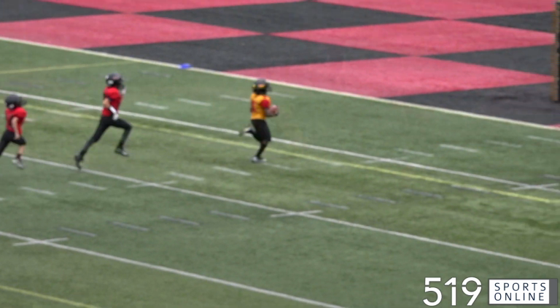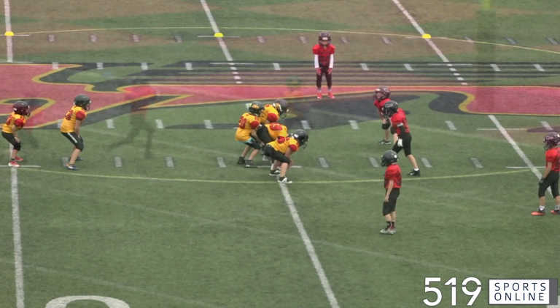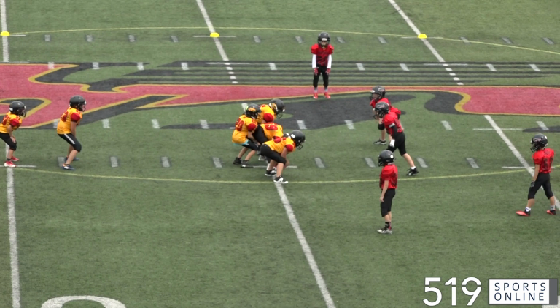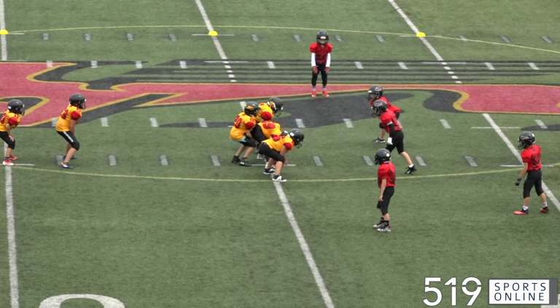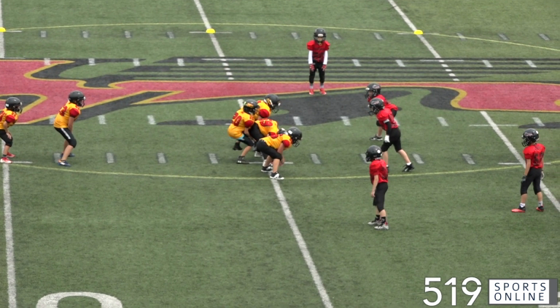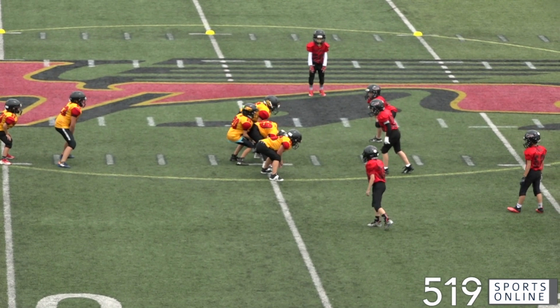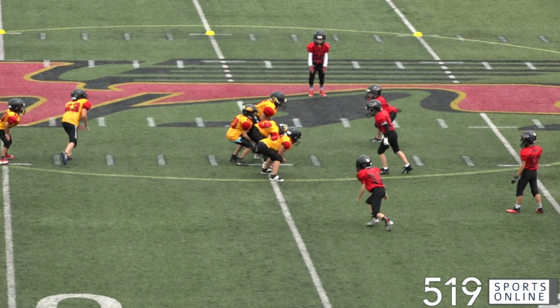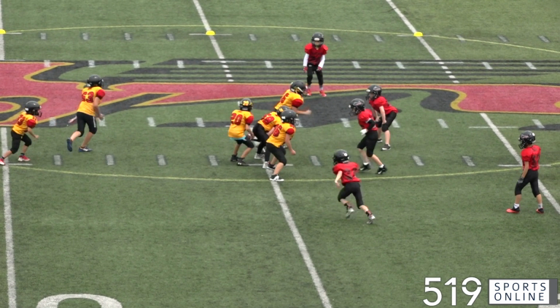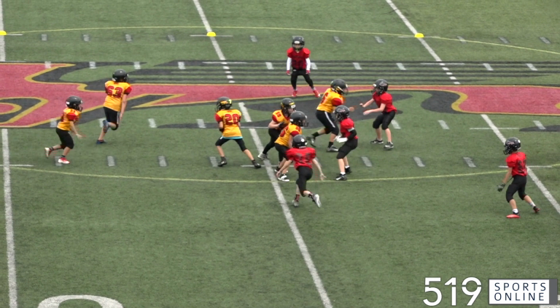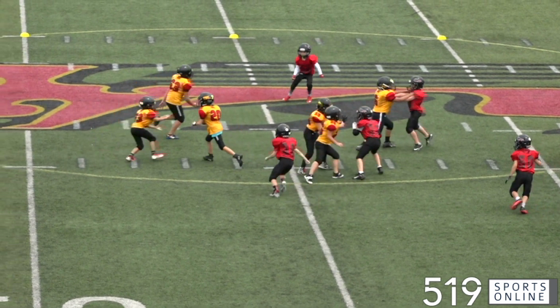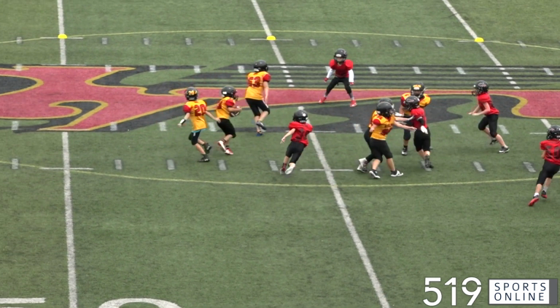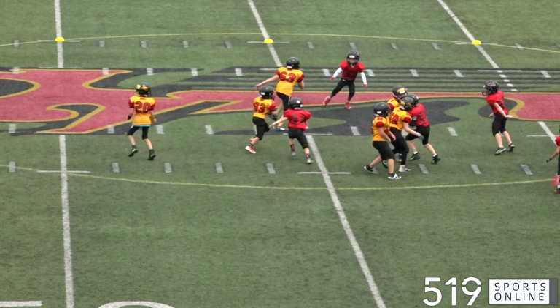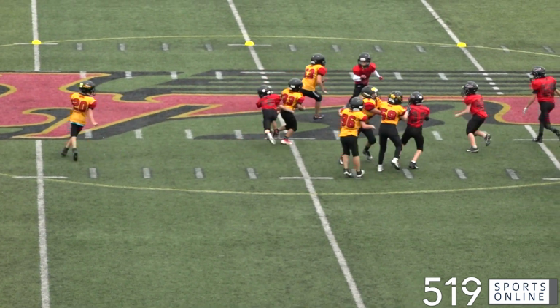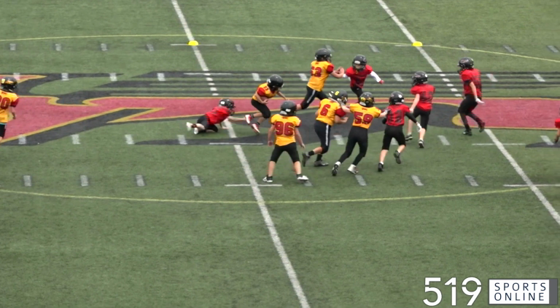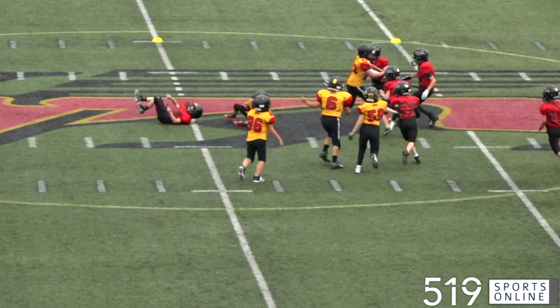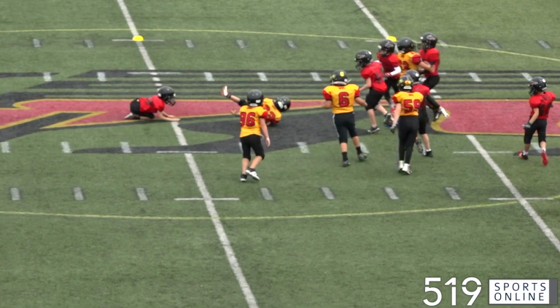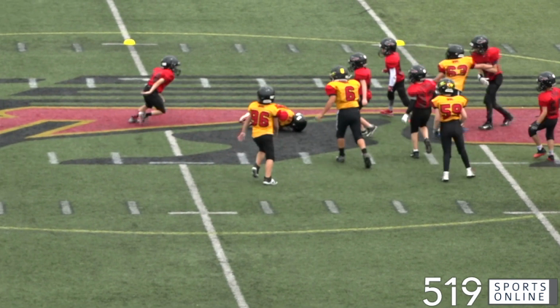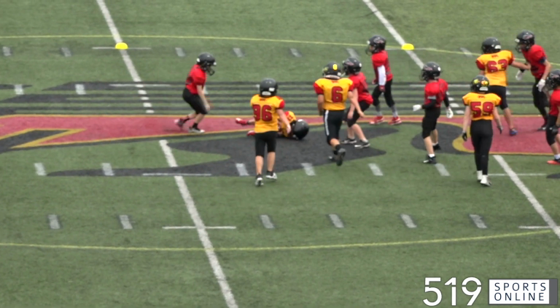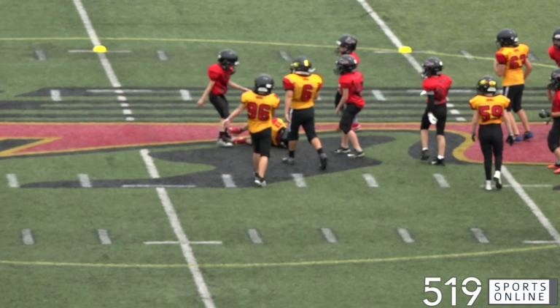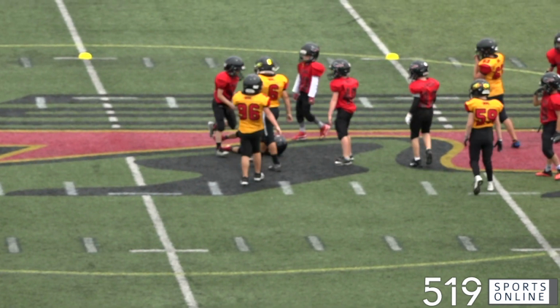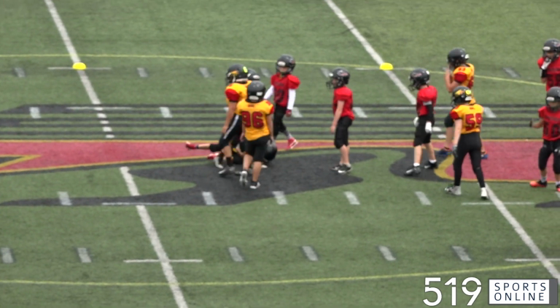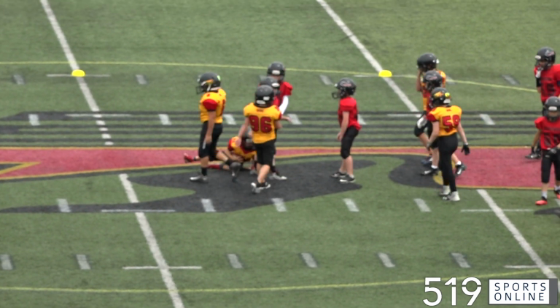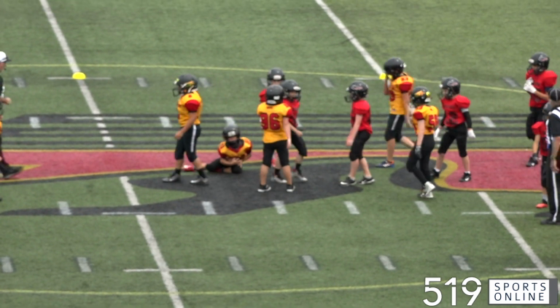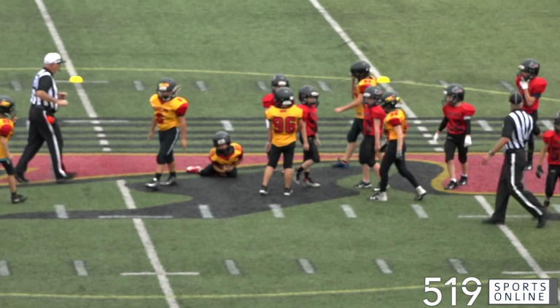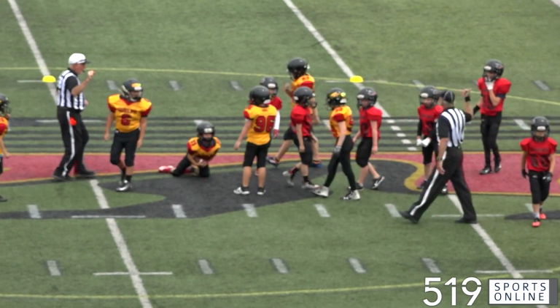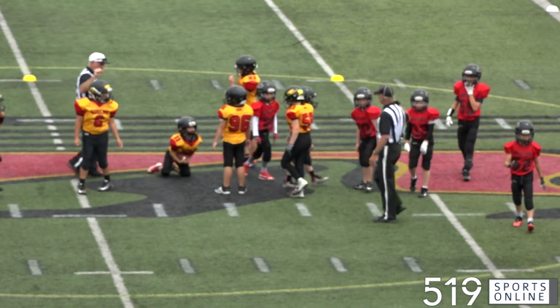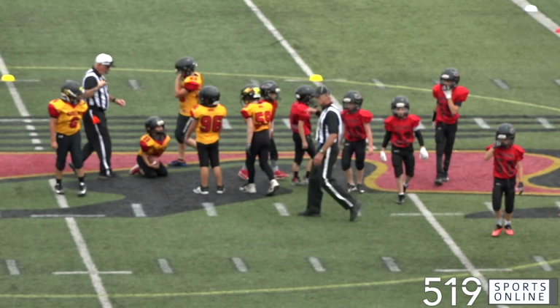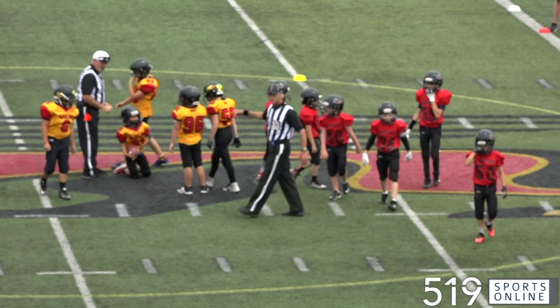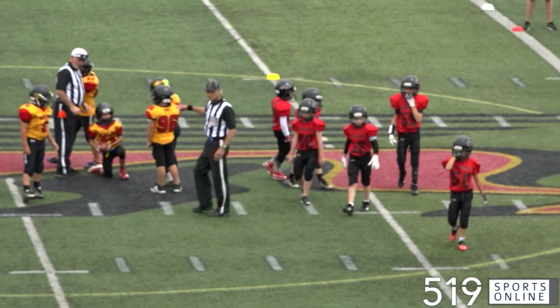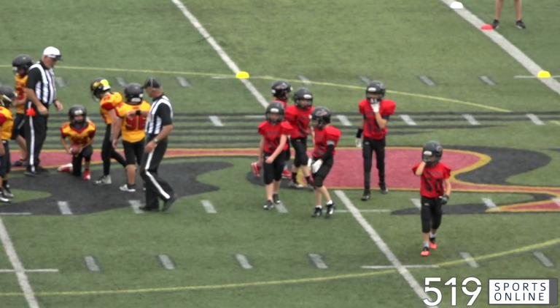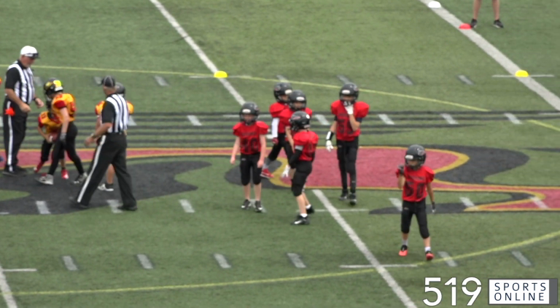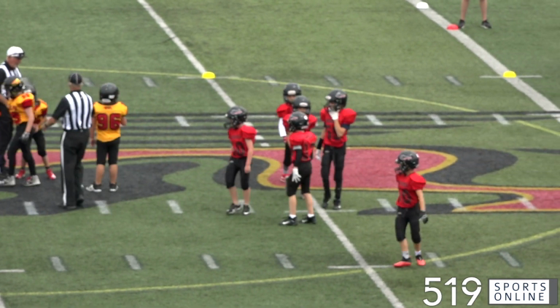A little later, the Griffins once again with the ball. Here comes Jace Curry, and he celebrates his birthday with a big tackle. Curry turns 9 today — happy birthday, Jace. Great play.